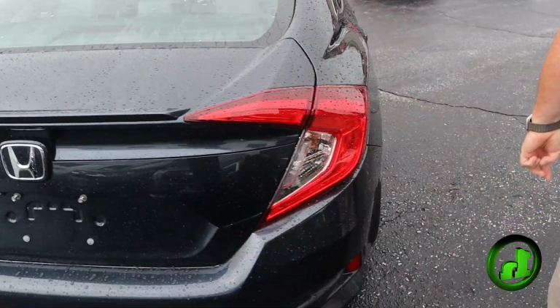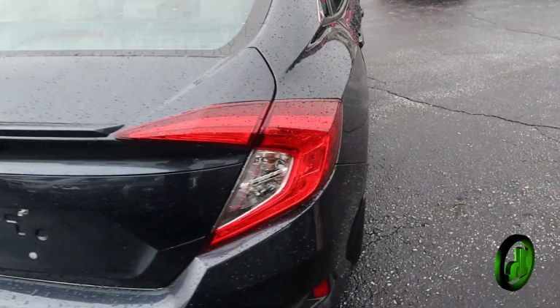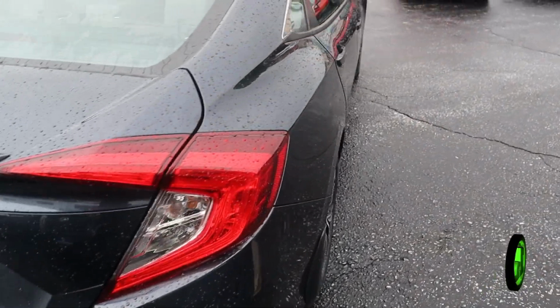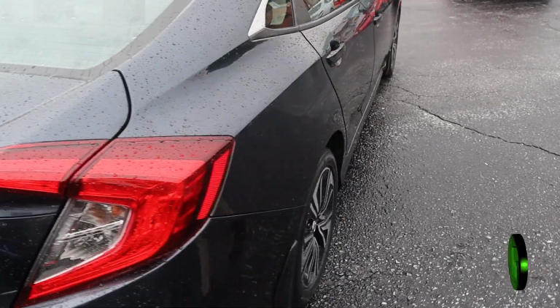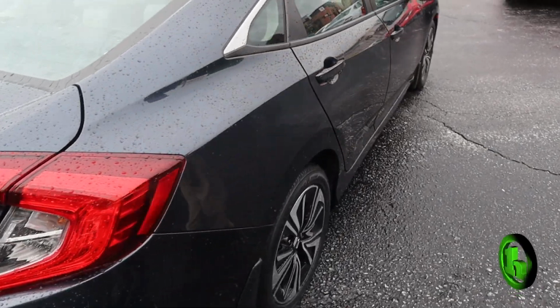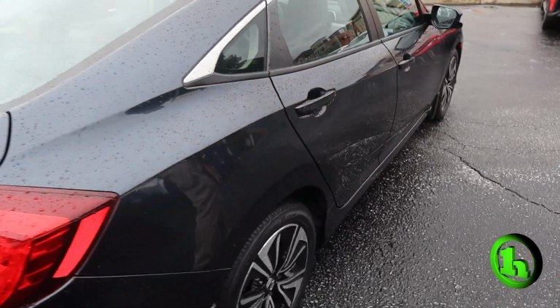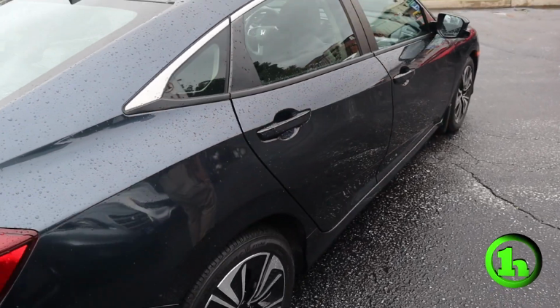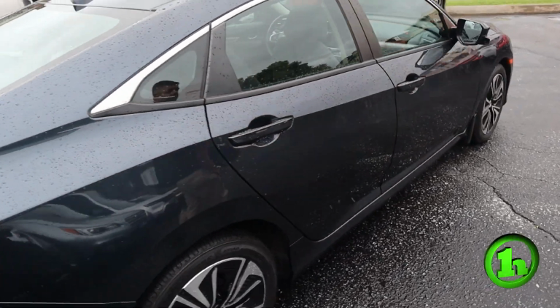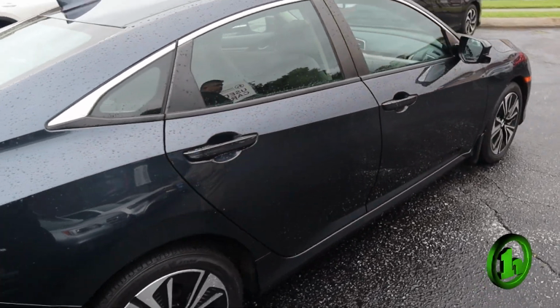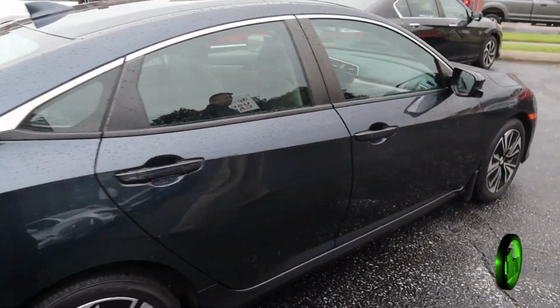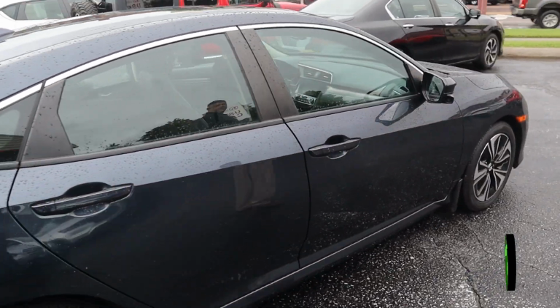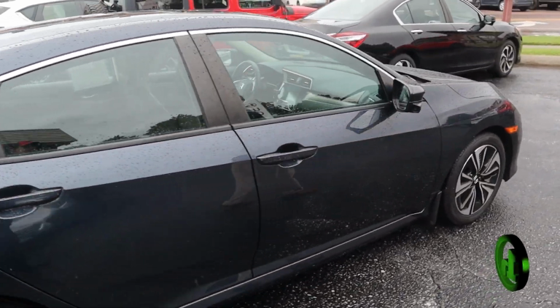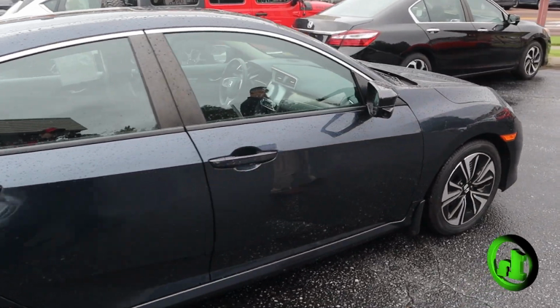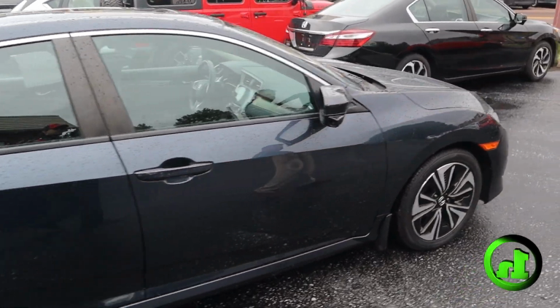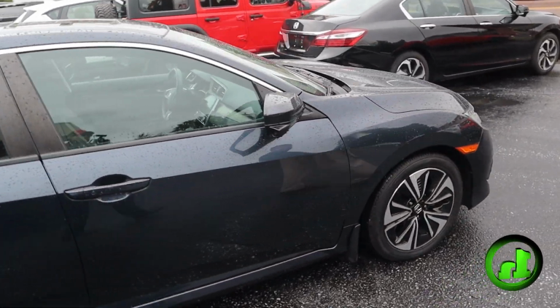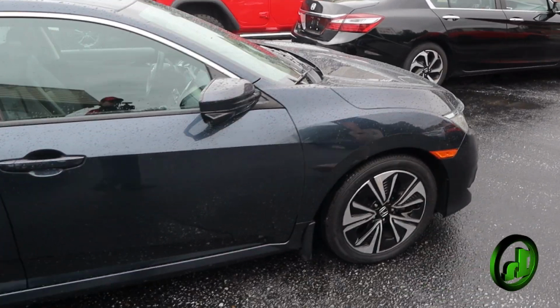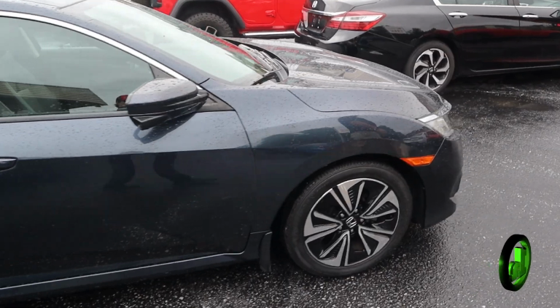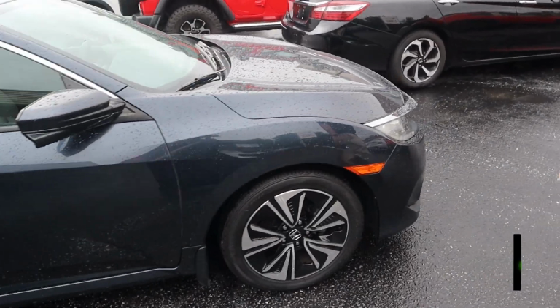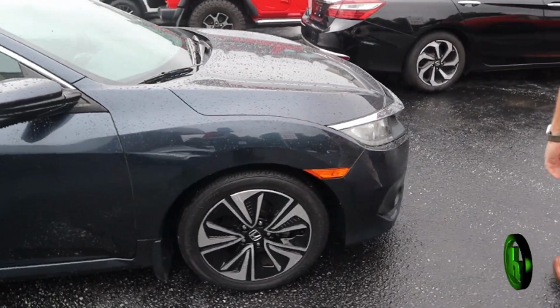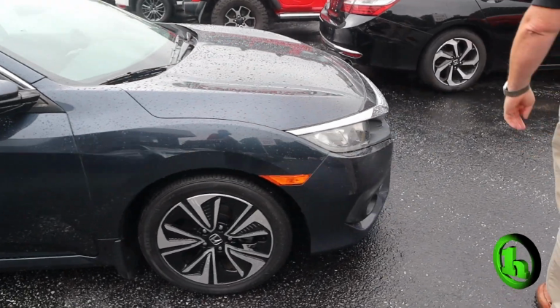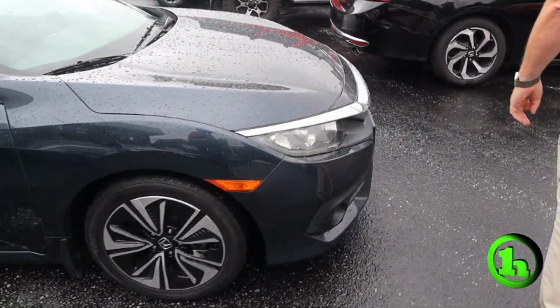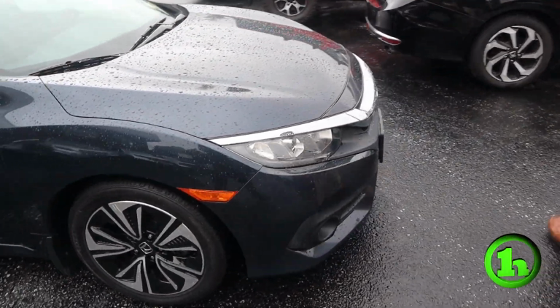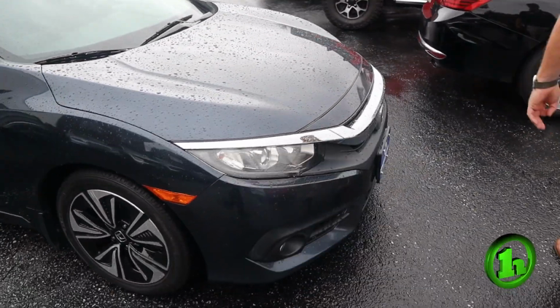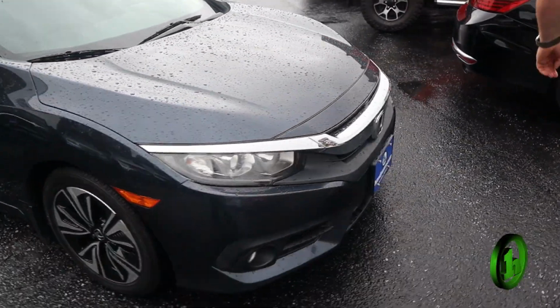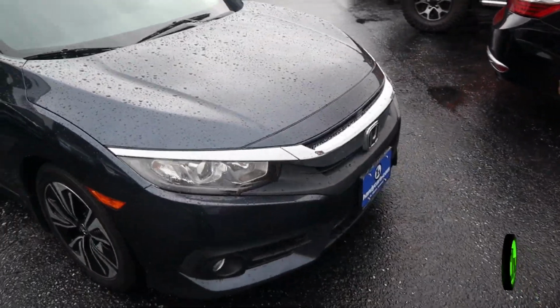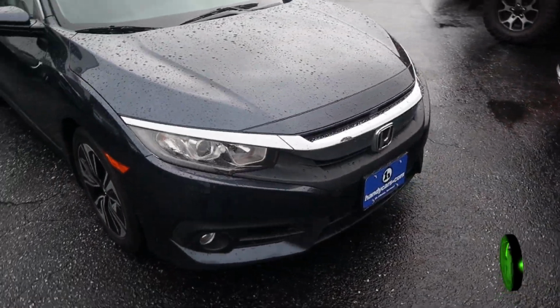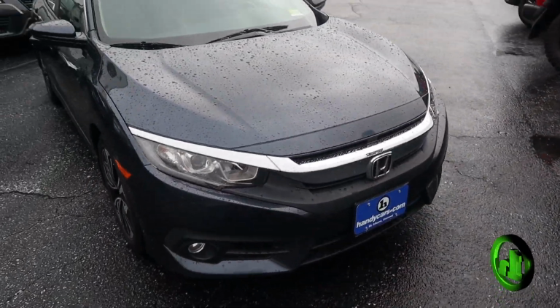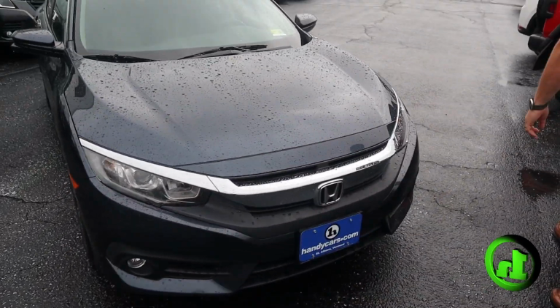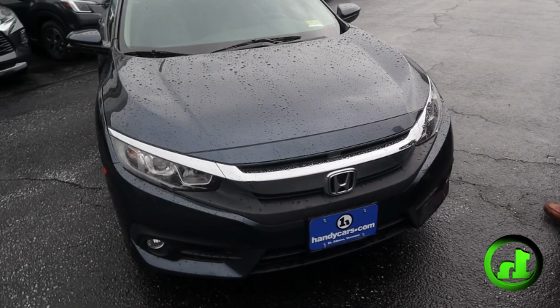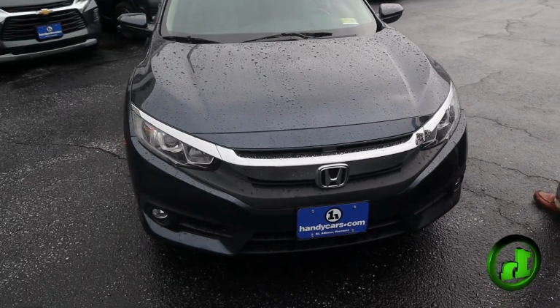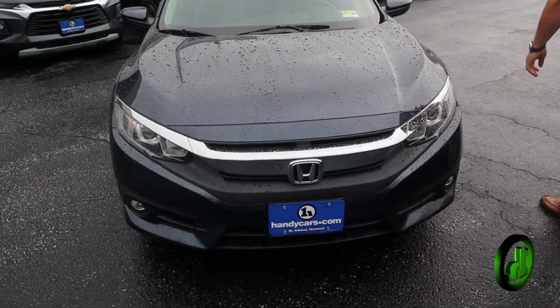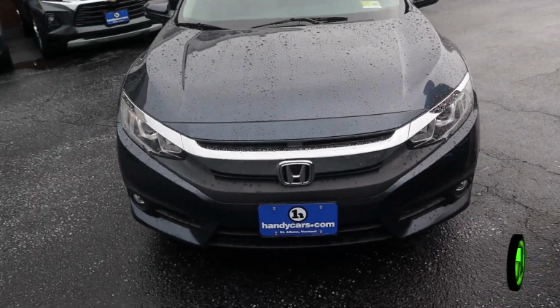We're going to come down this side. You can see the body's in great shape. Very nice car. Looks like it was very well maintained.